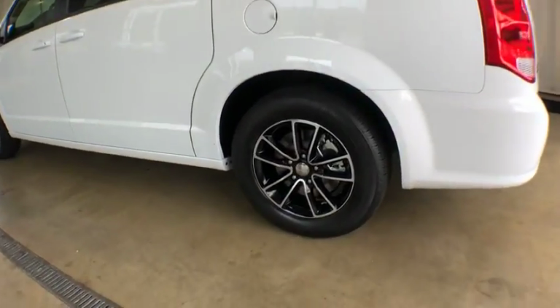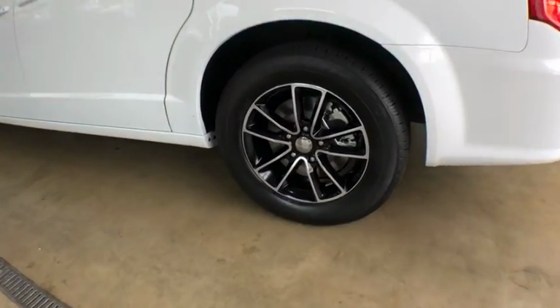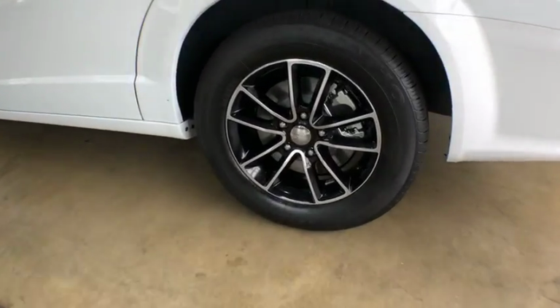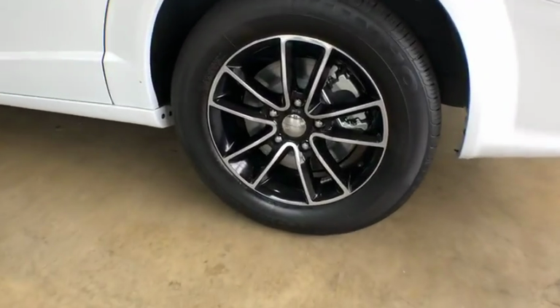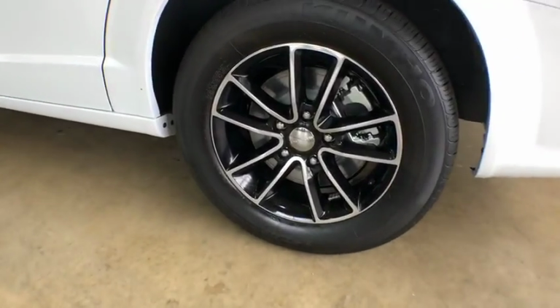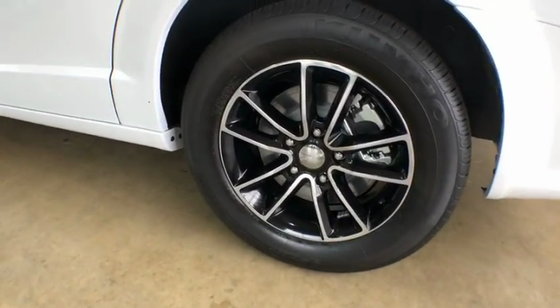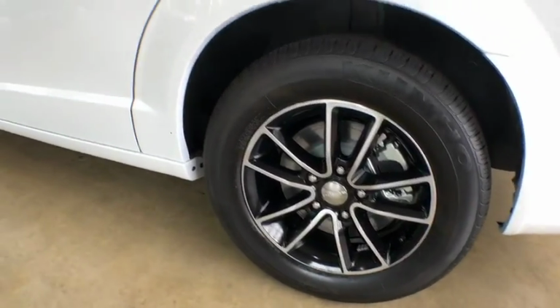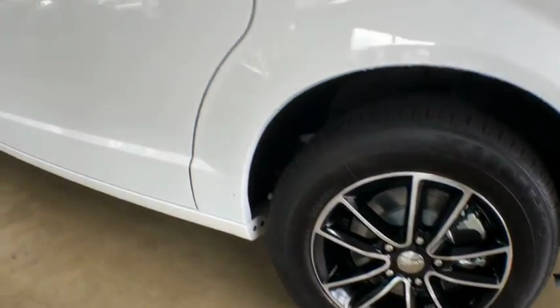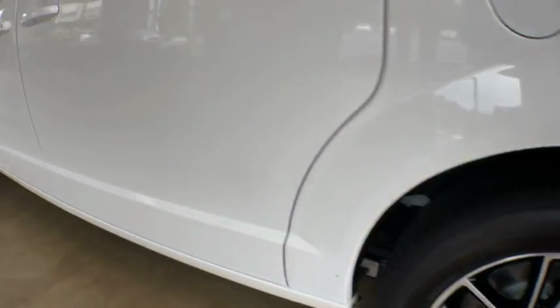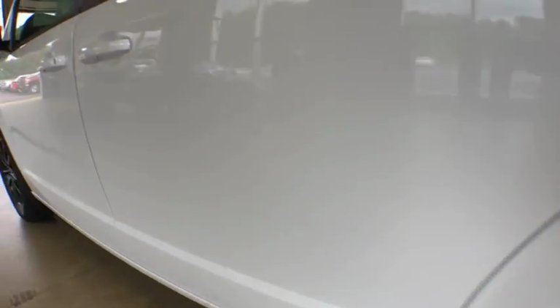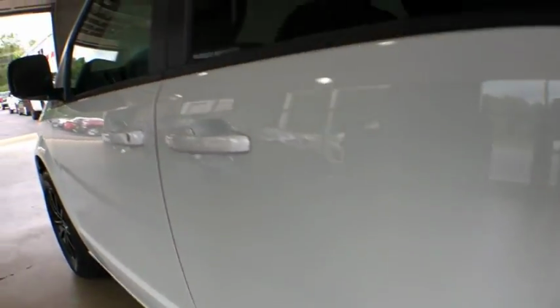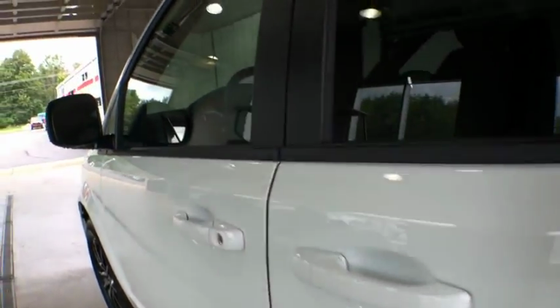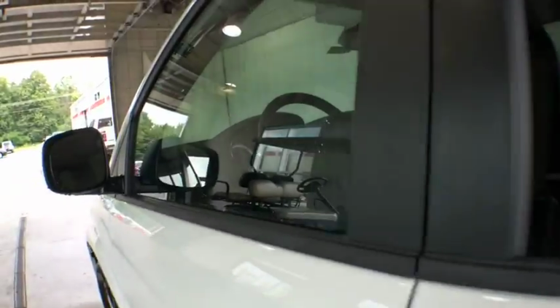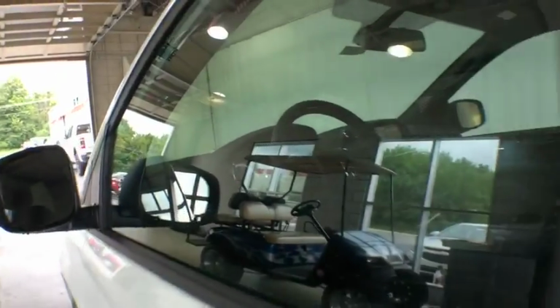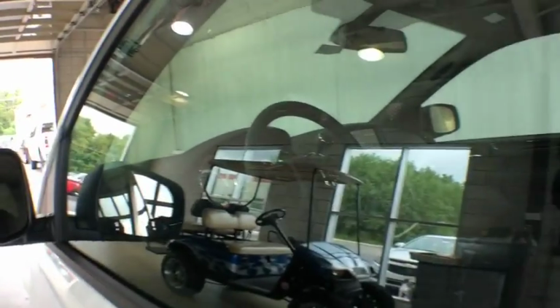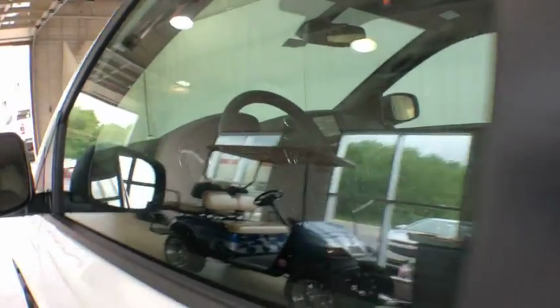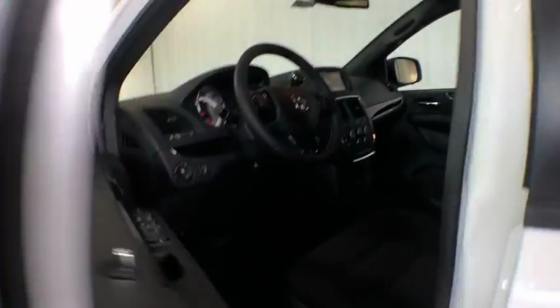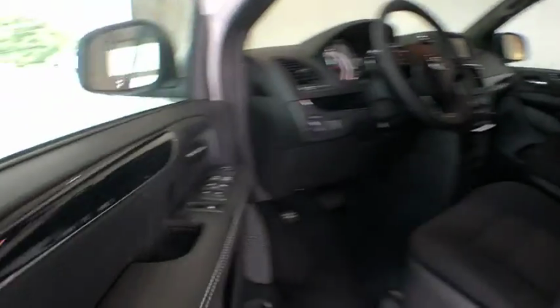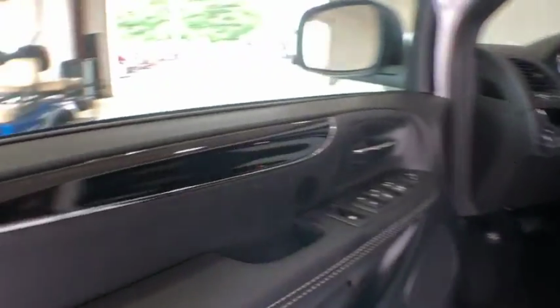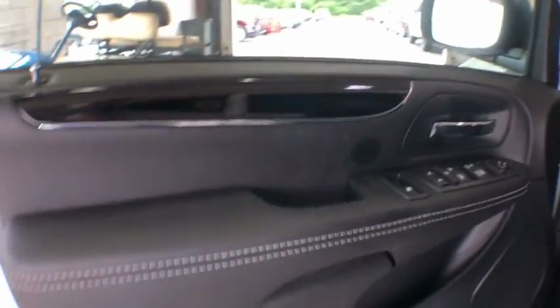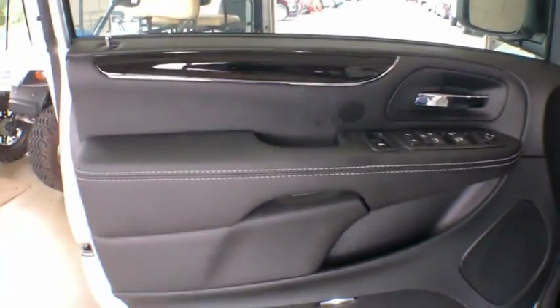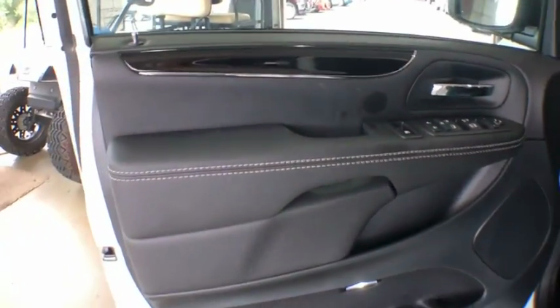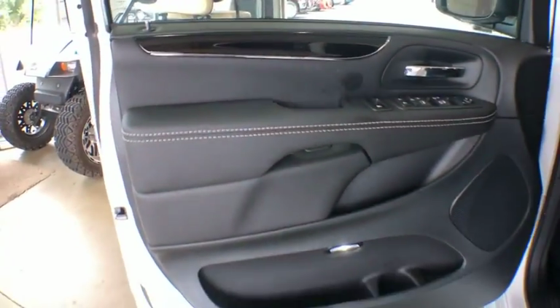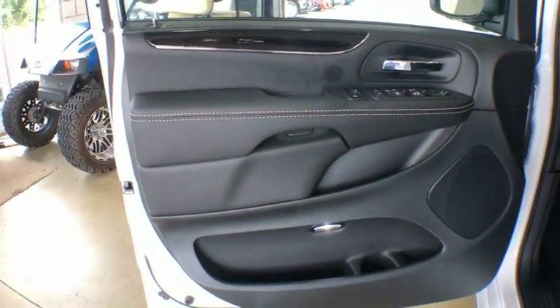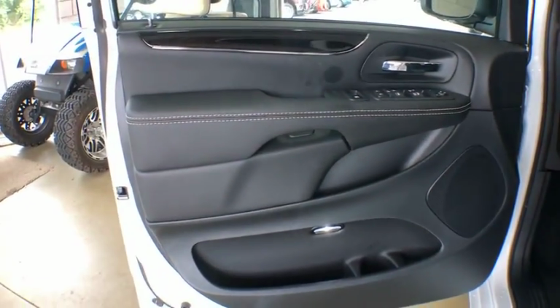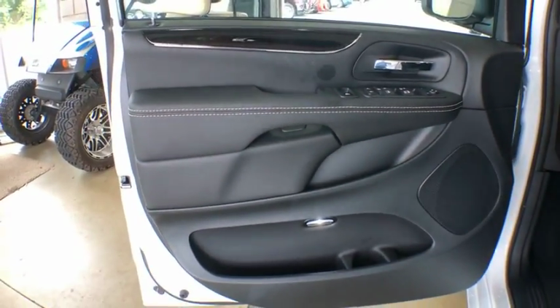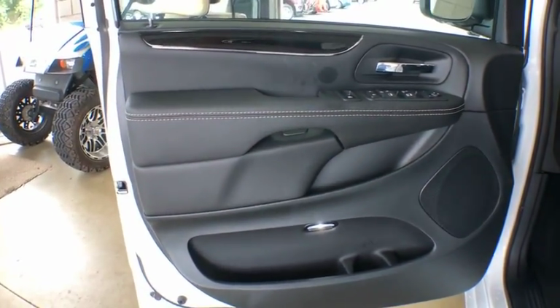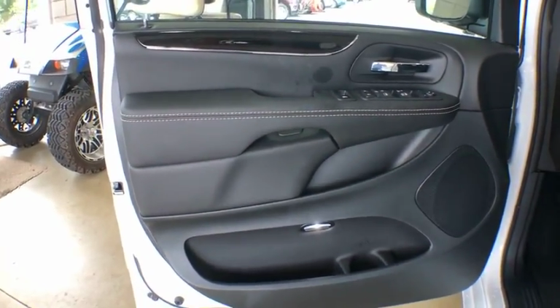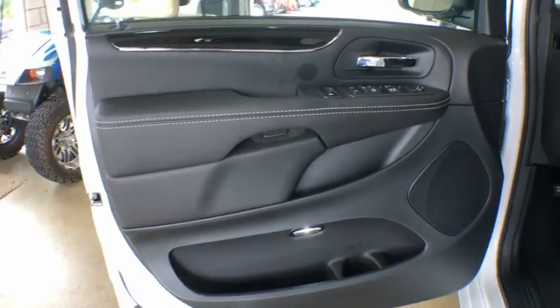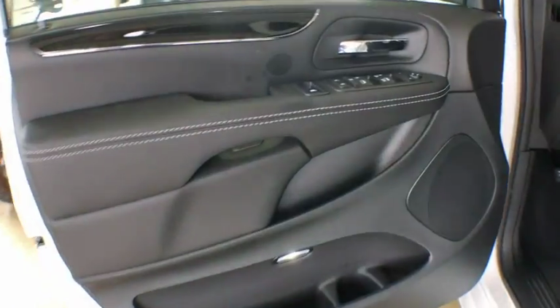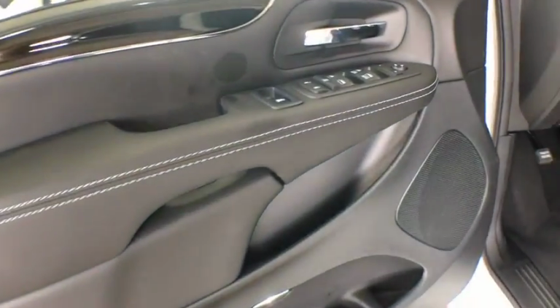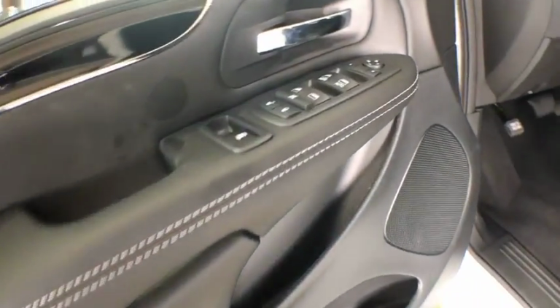Stability control, anti-lock braking system, backup camera, keyless entry, traction control, steering wheel audio controls, power steering, adjustable steering wheel, cruise control.